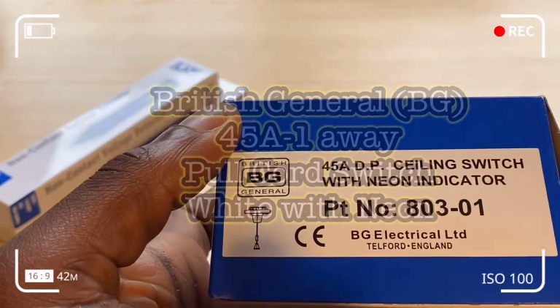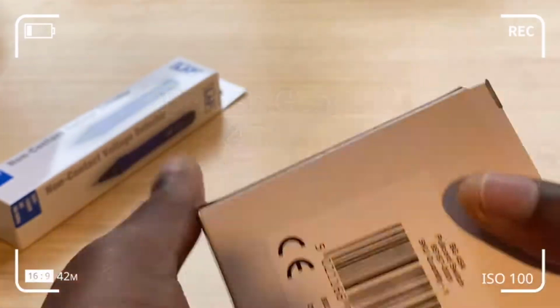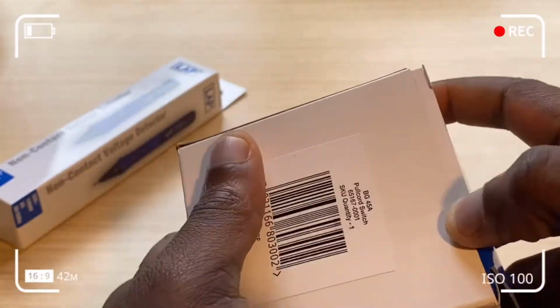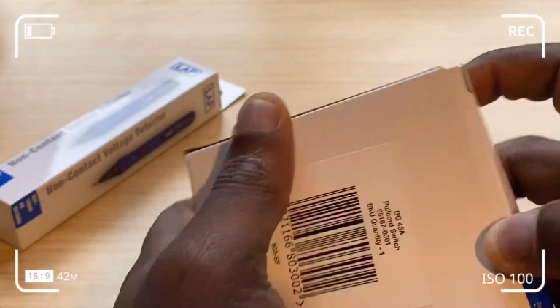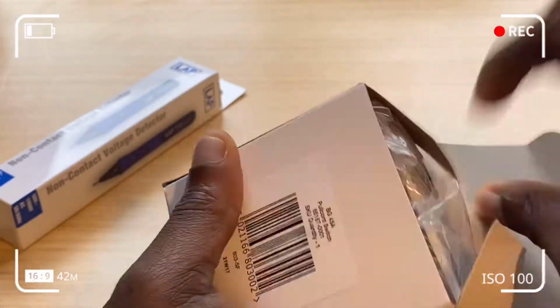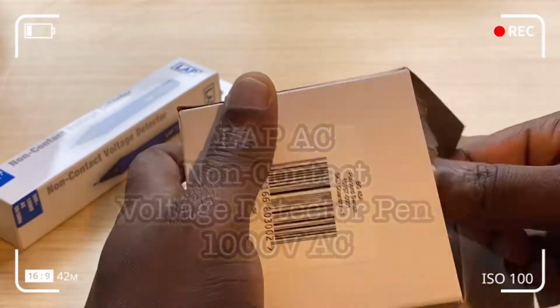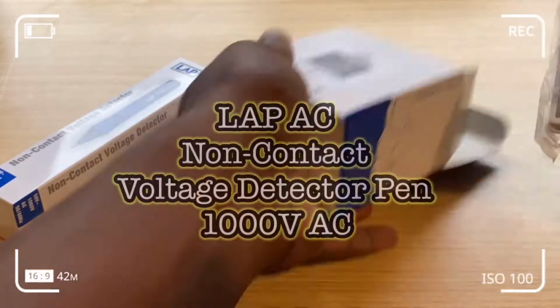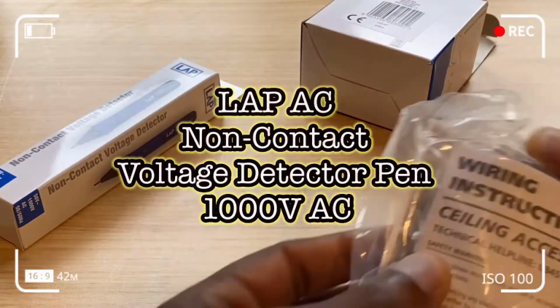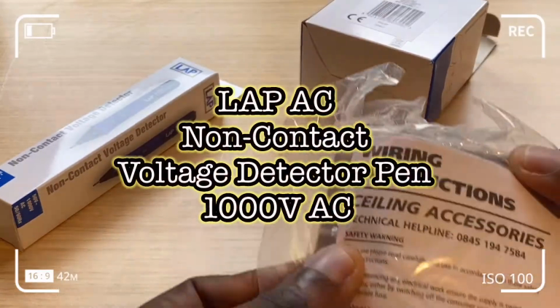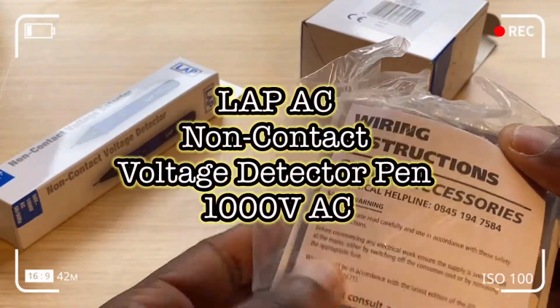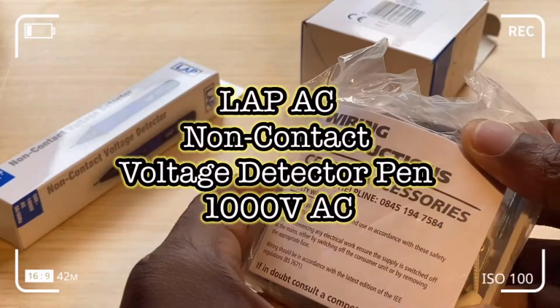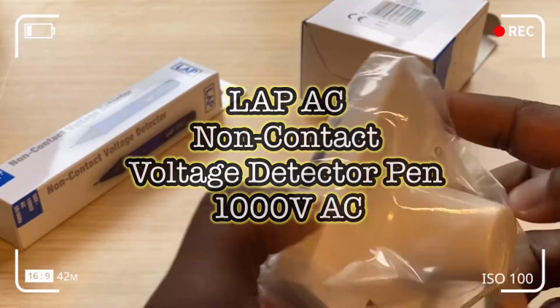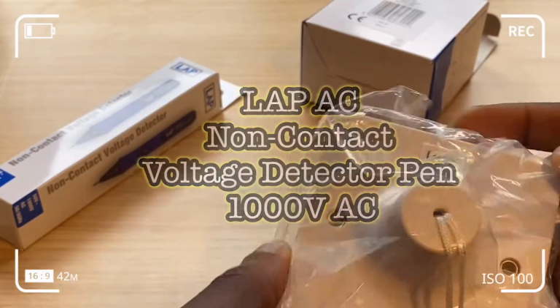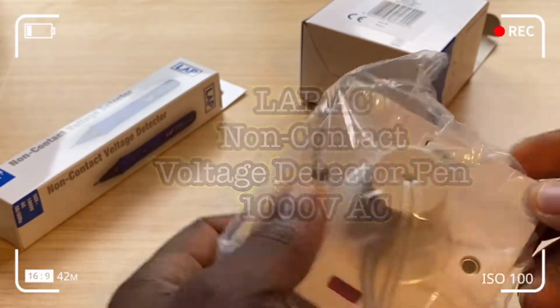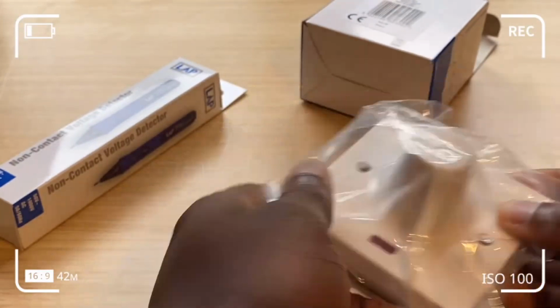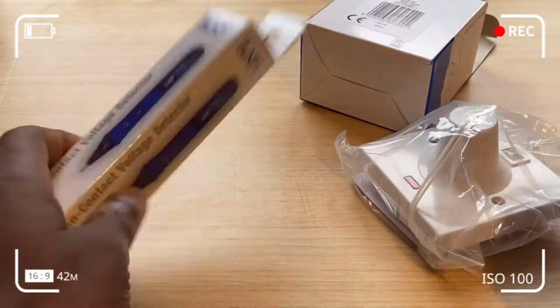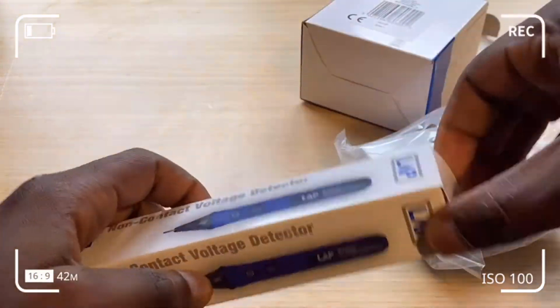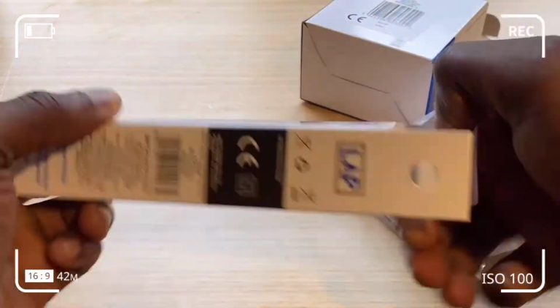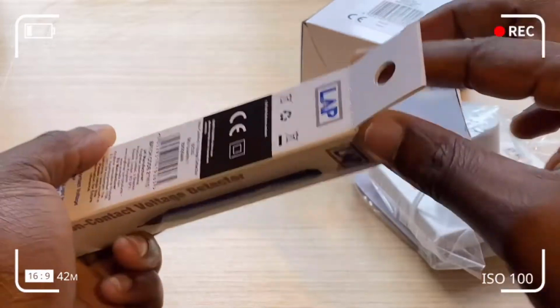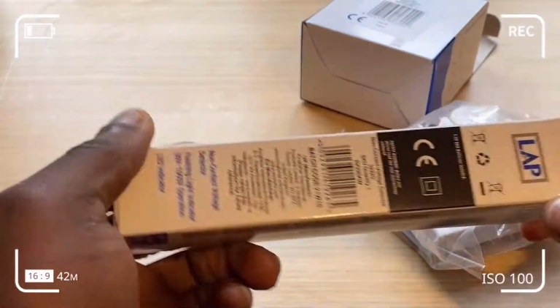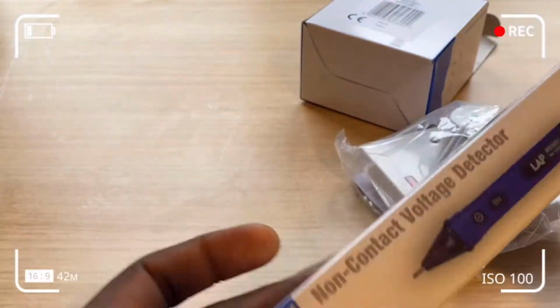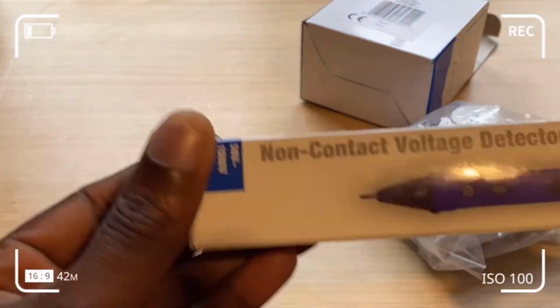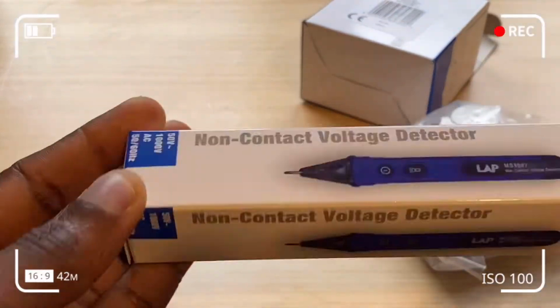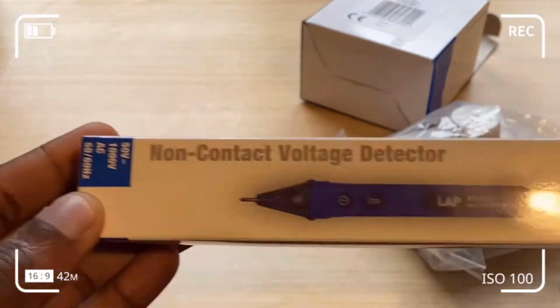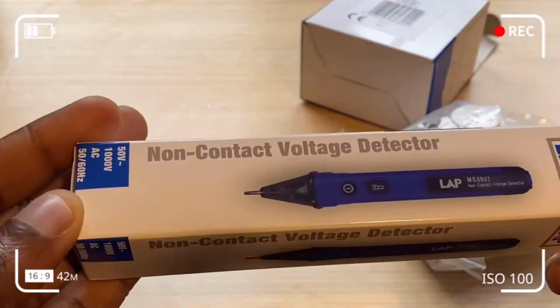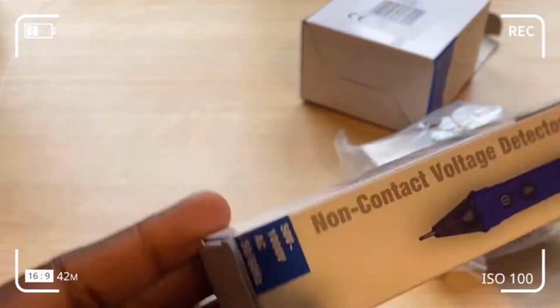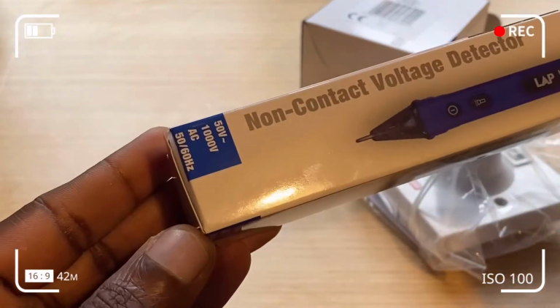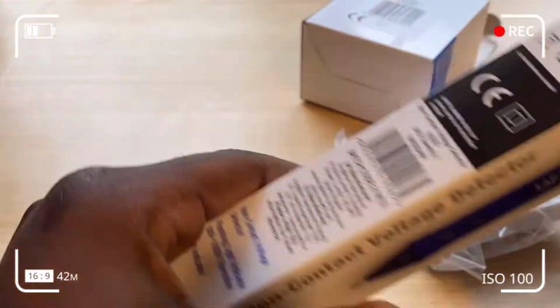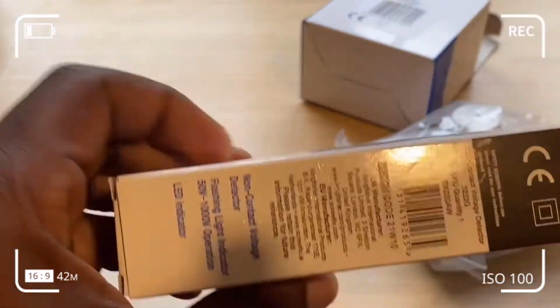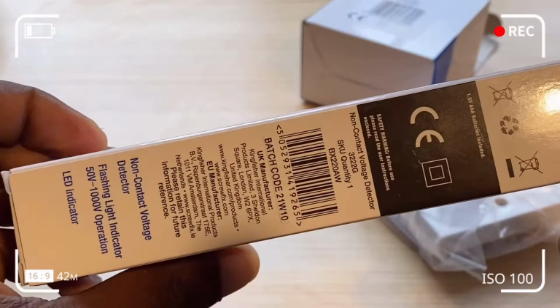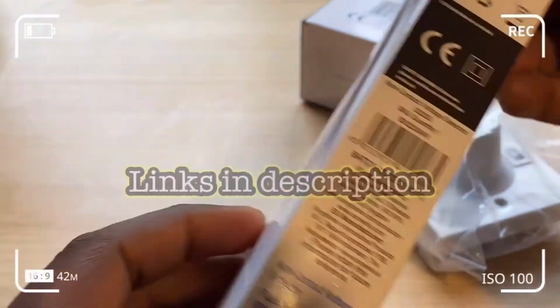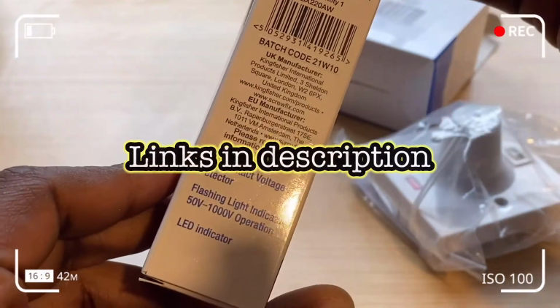I'm also going to show you how to use the LAB AC, which stands for alternating current, non-contact voltage detector pen. It operates up to 1000 volts AC at 50 to 60 Hertz, which is your standard frequency.